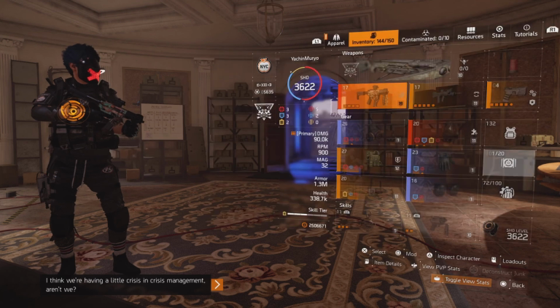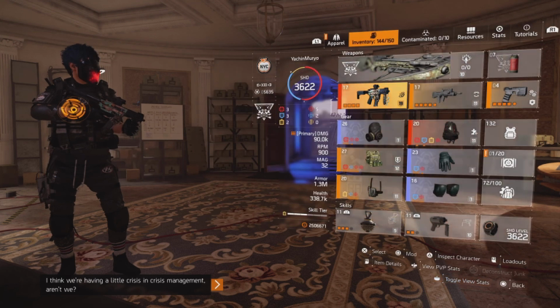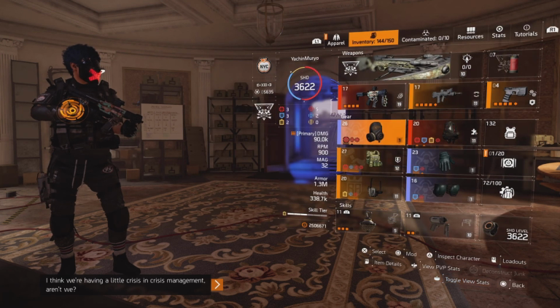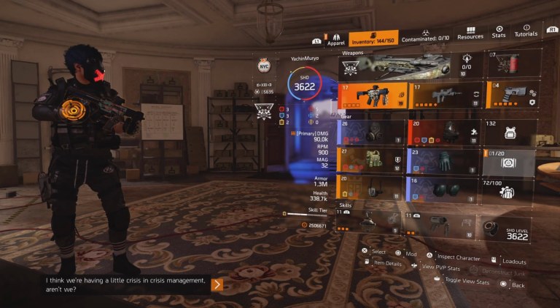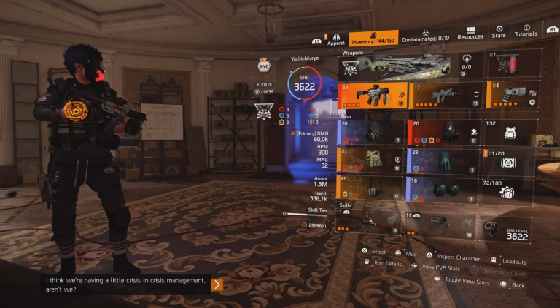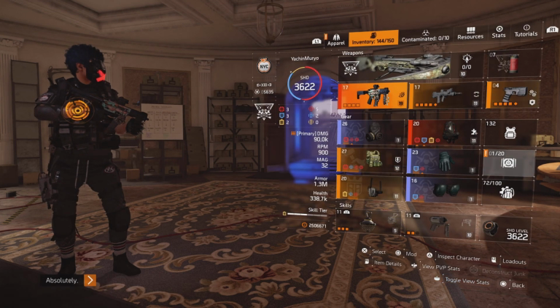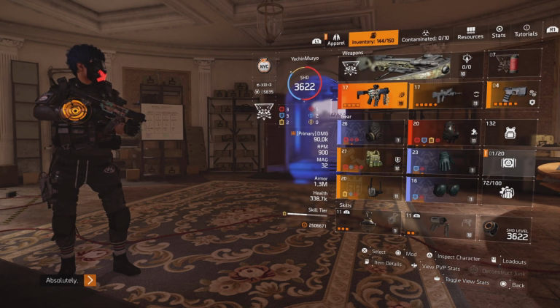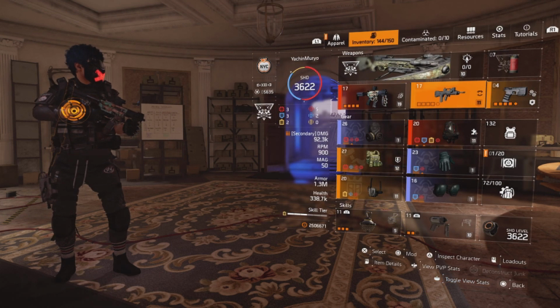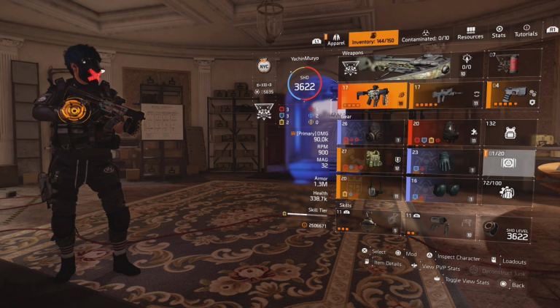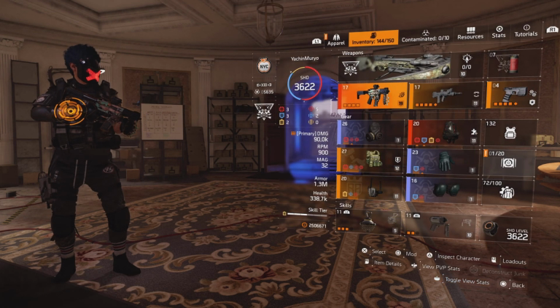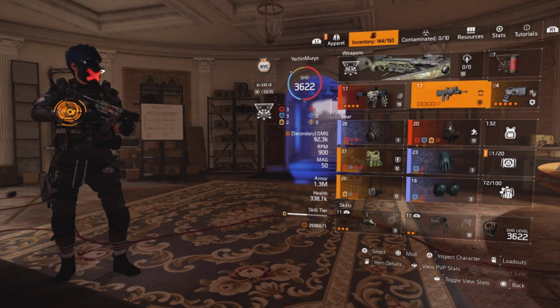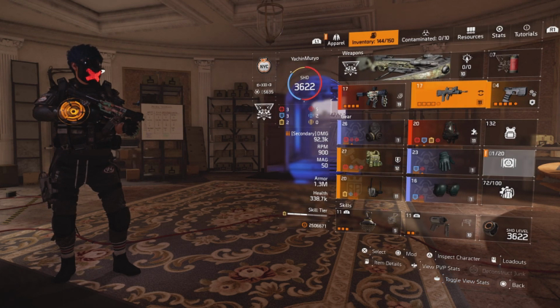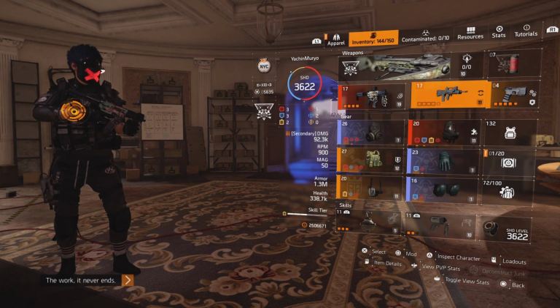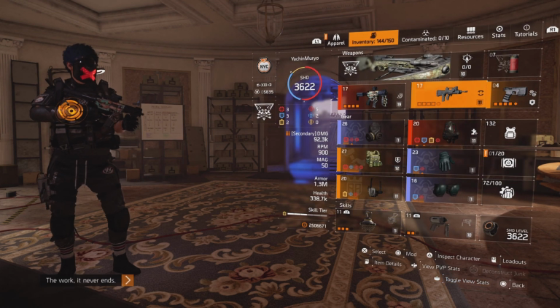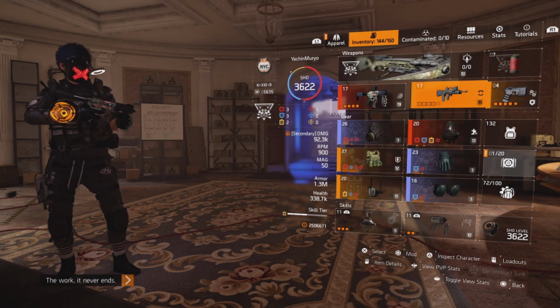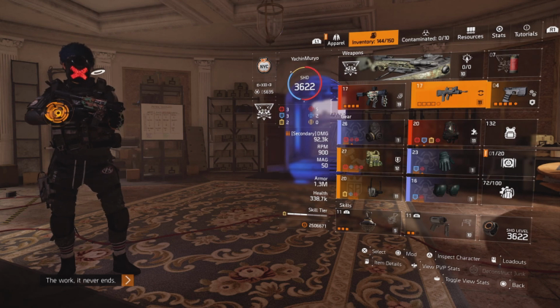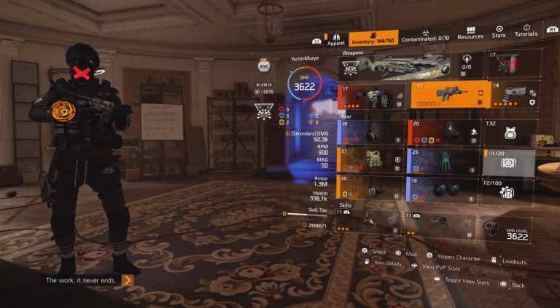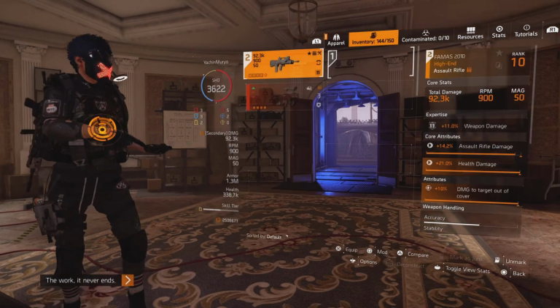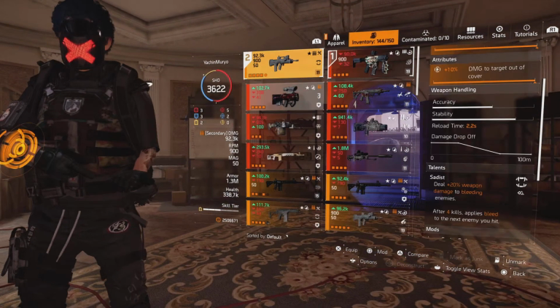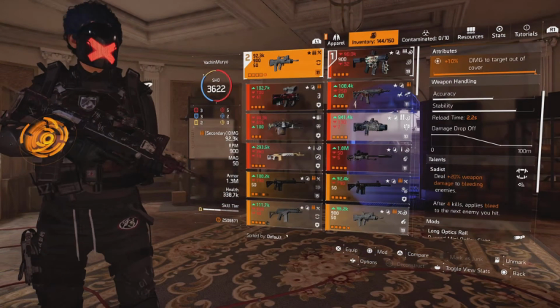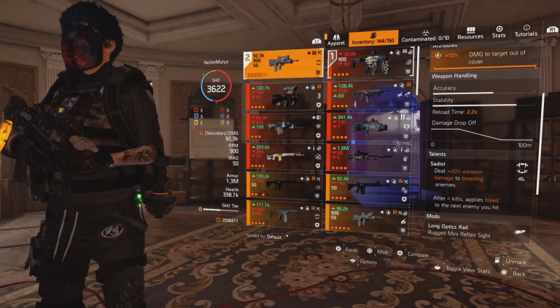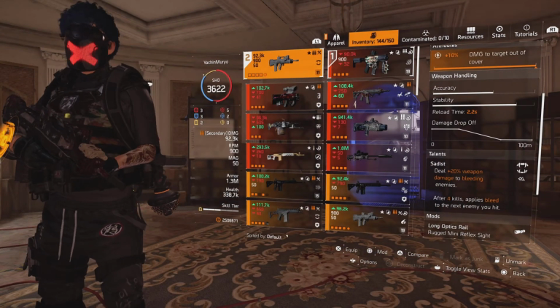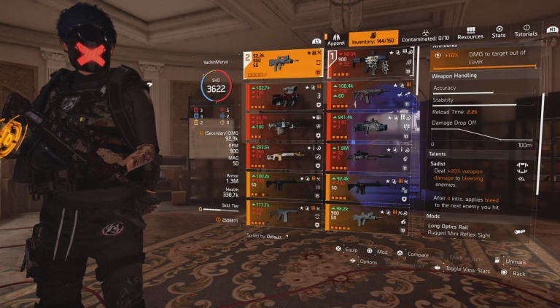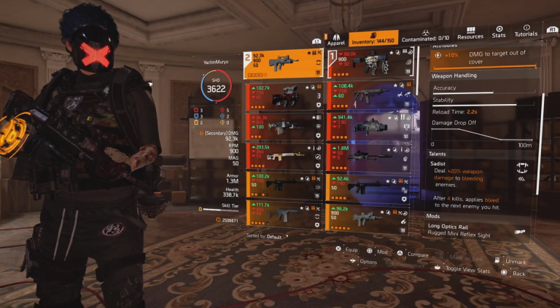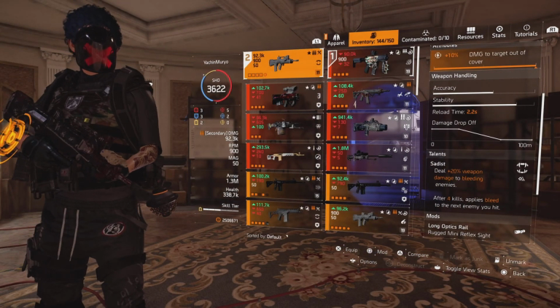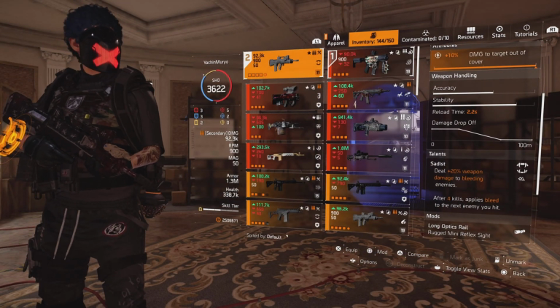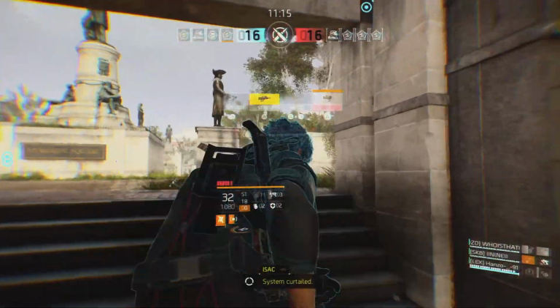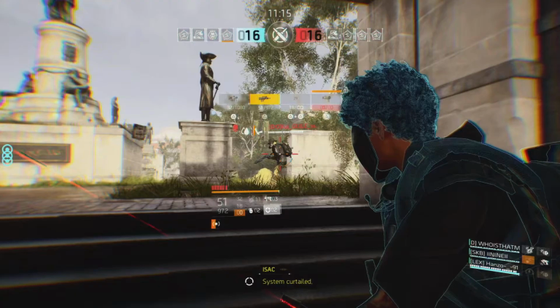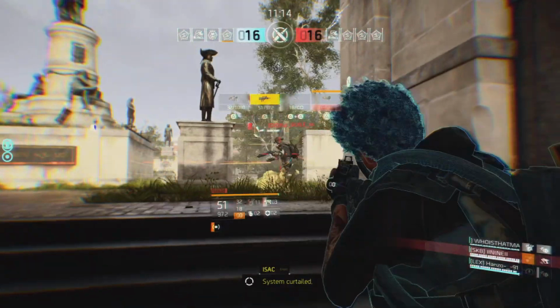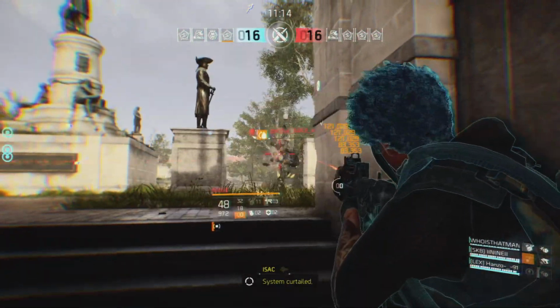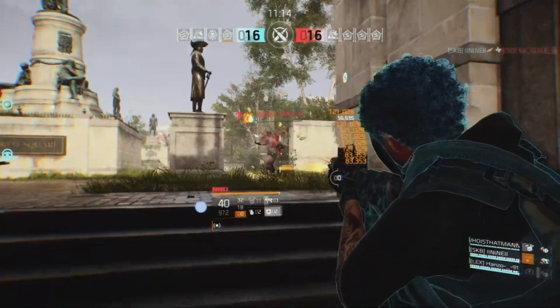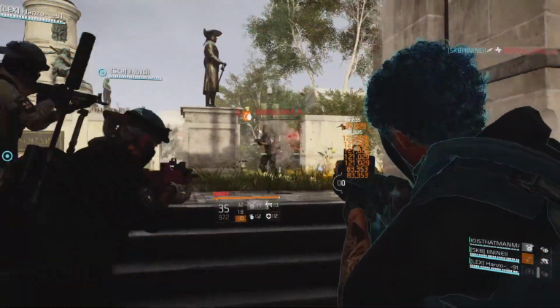But this is the kicker here — we got 70% hazard protection. Now that you see that, let's get into the build. We're also using a secondary weapon for Moss with Sadist, because any enemy that's bleeding, we gain 20% extra weapon damage. Why not, if they're bleeding?